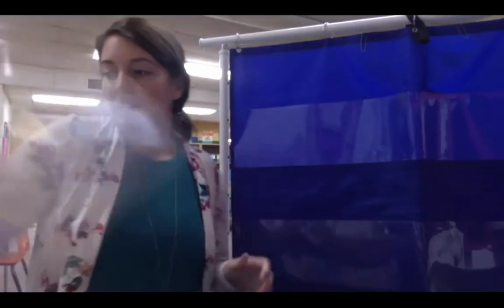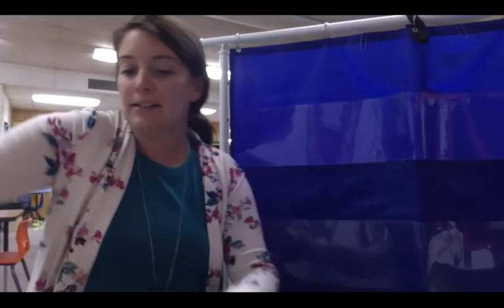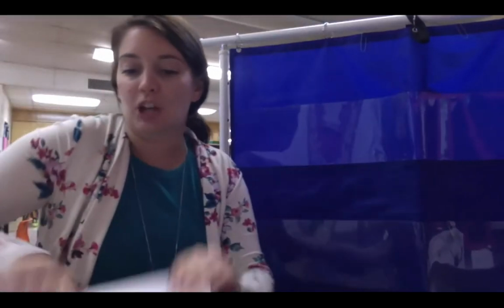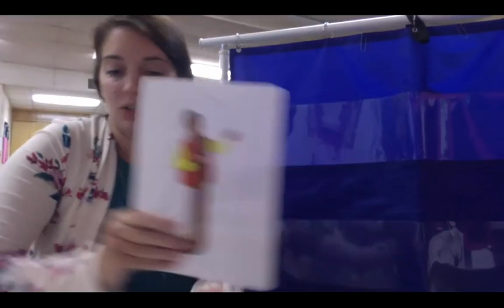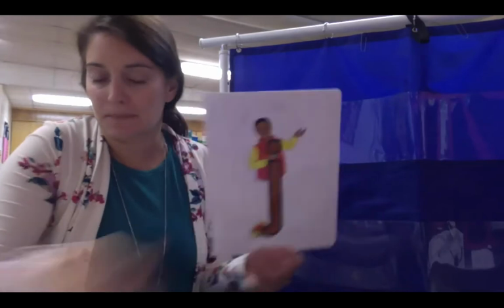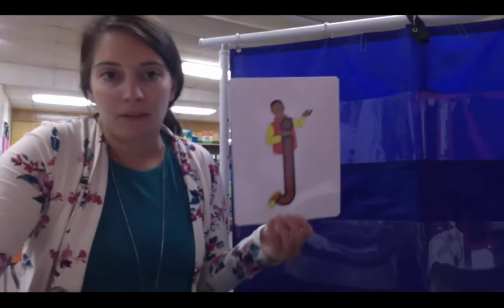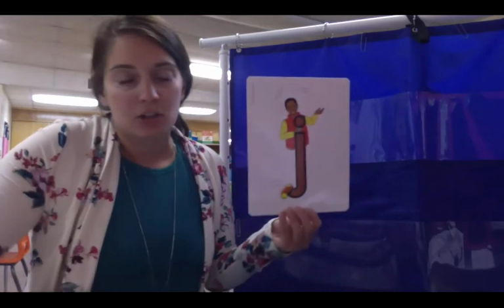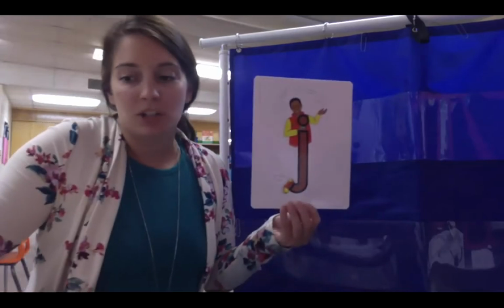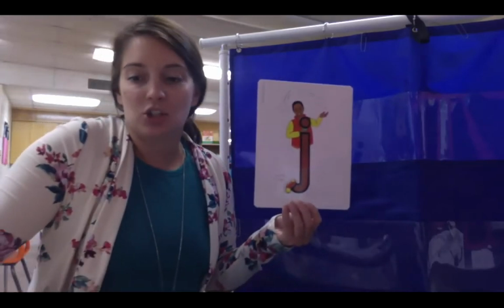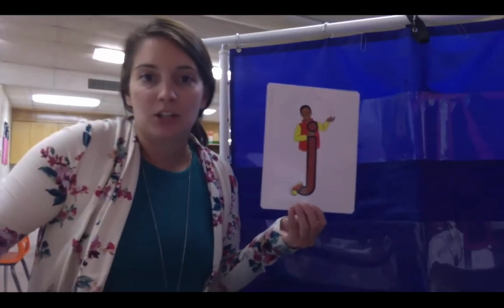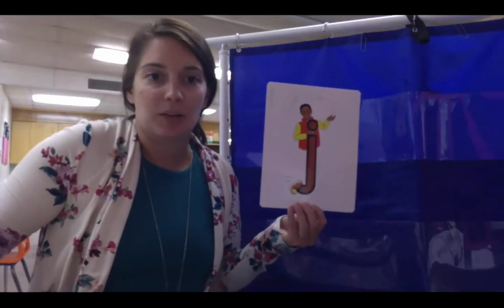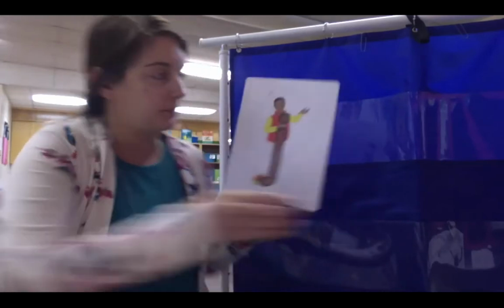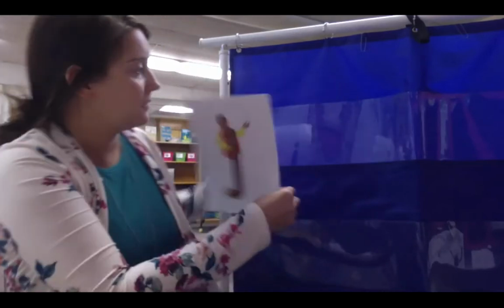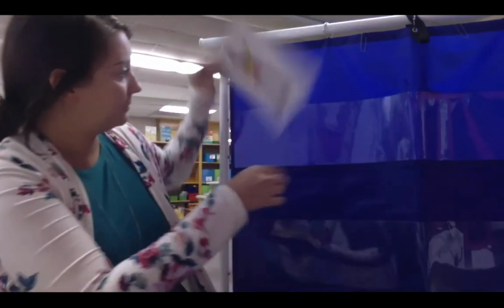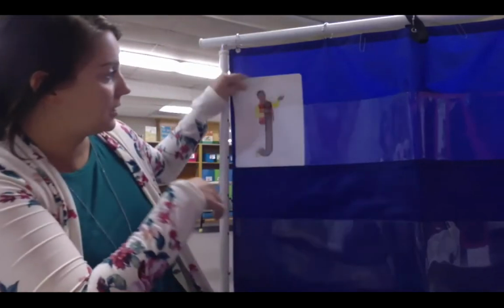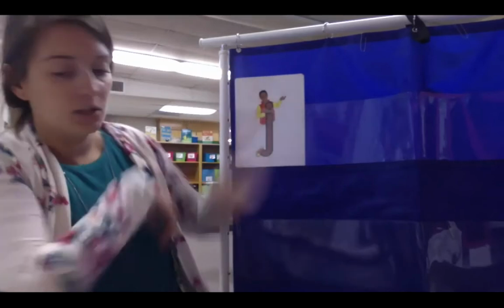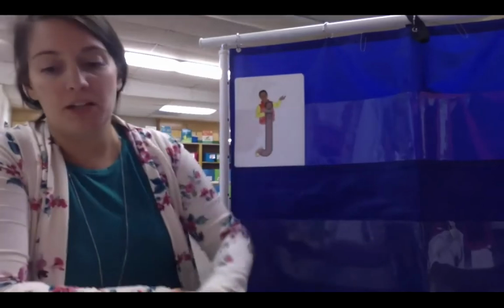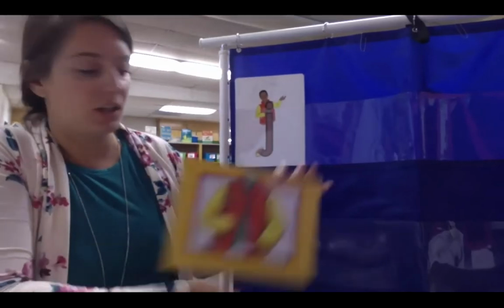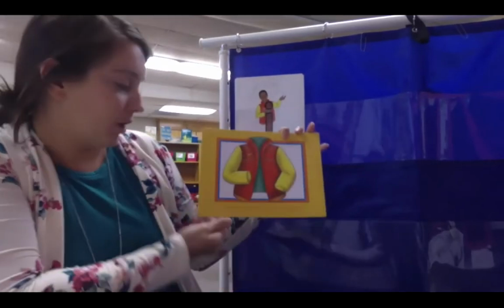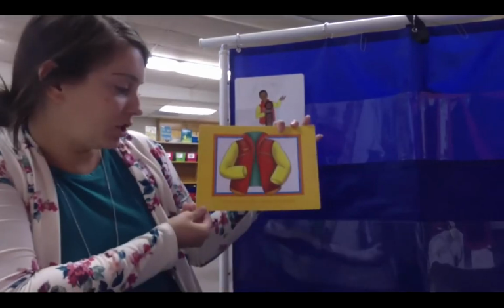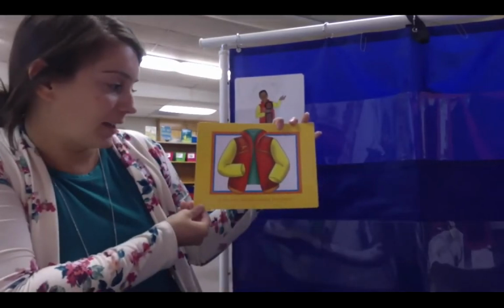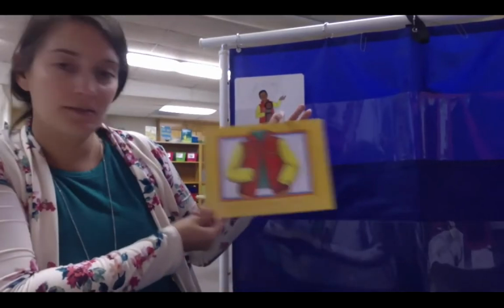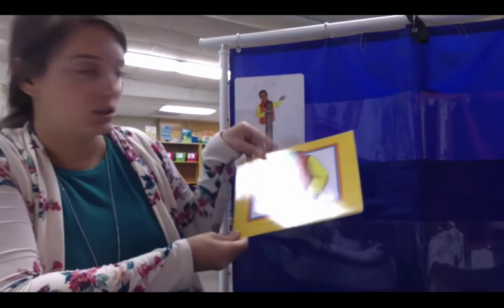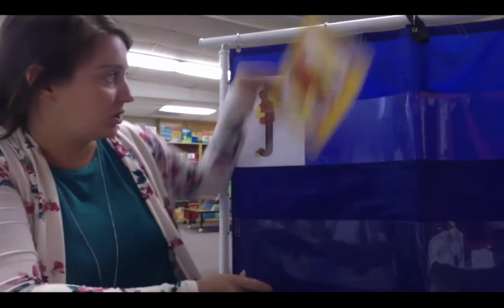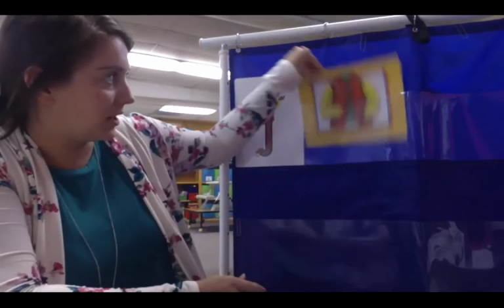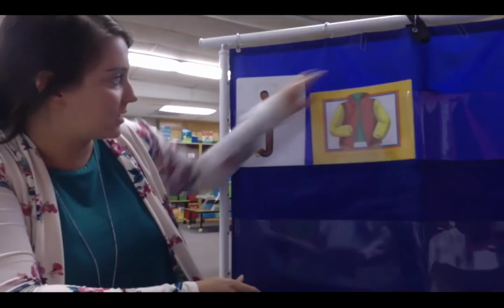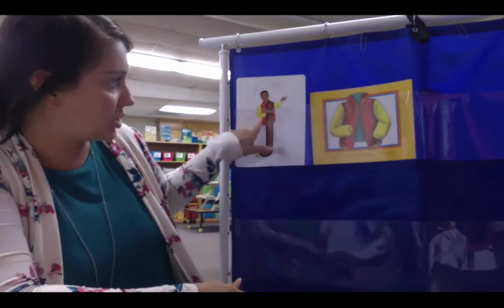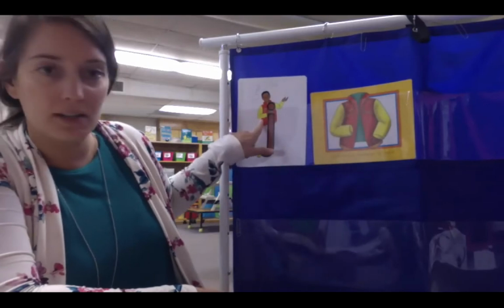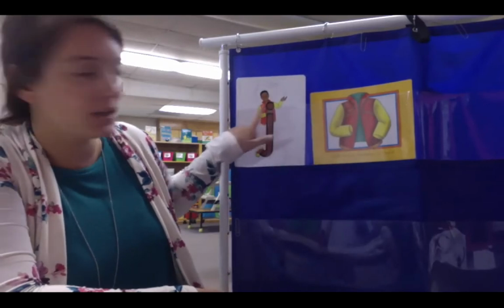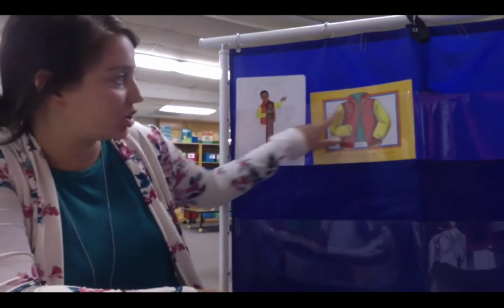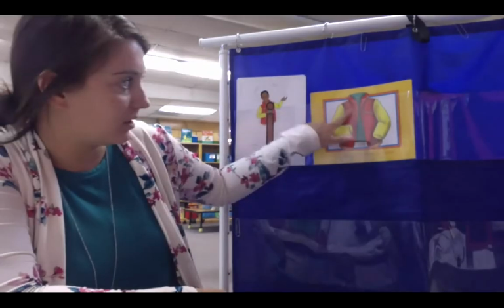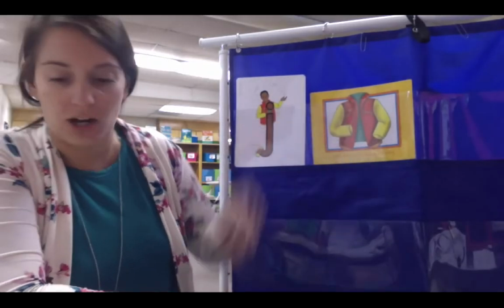Next is Jumping Jim. Jumping Jim says 'Juh'. Jumping Jim wears a jacket — 'Juh, jacket'. See, he's wearing his jacket in the picture, and he has a jet on his jacket.